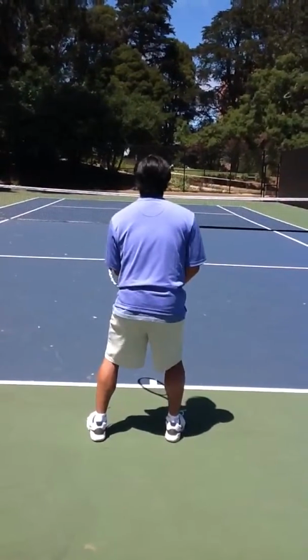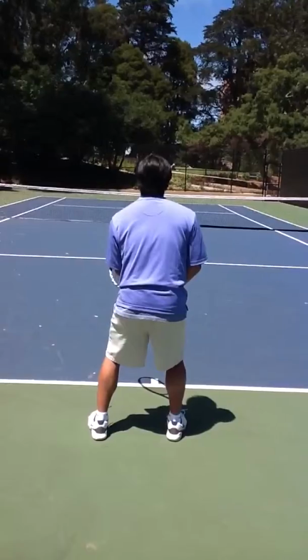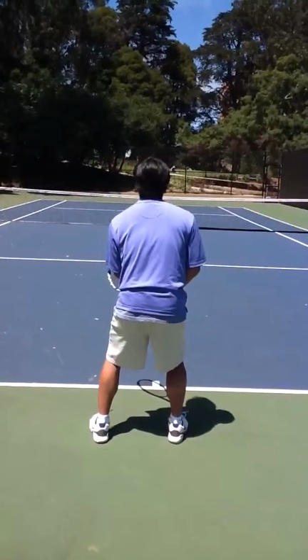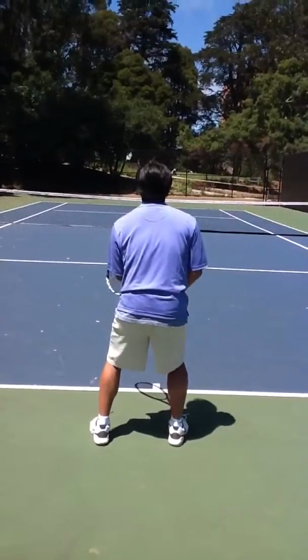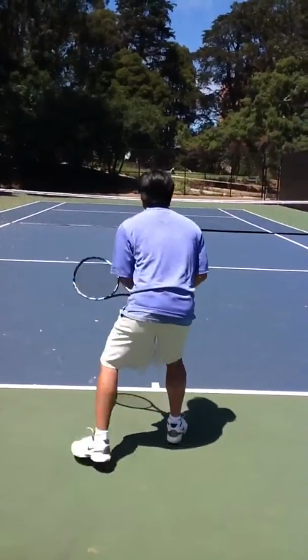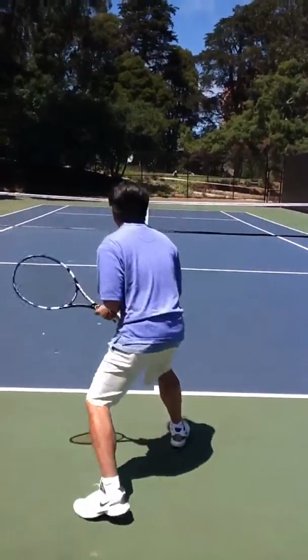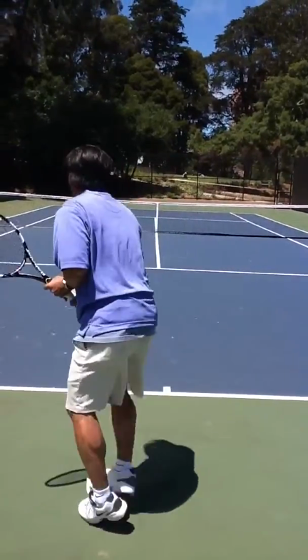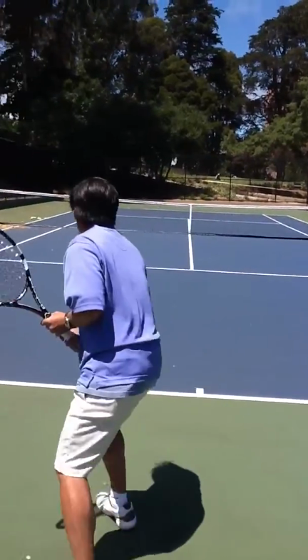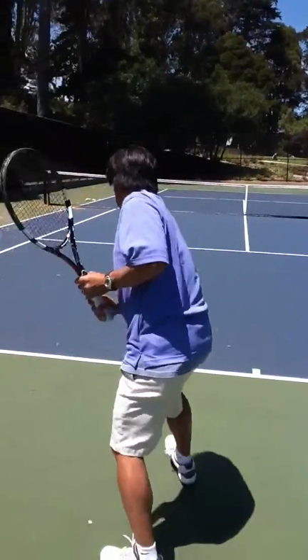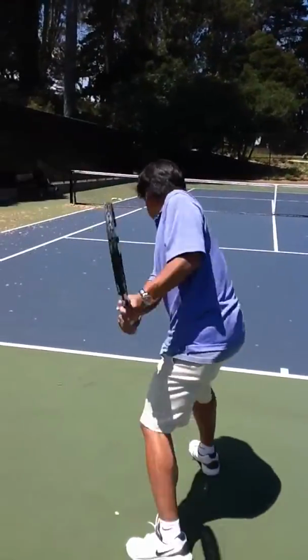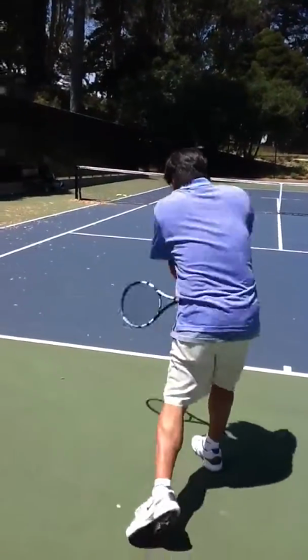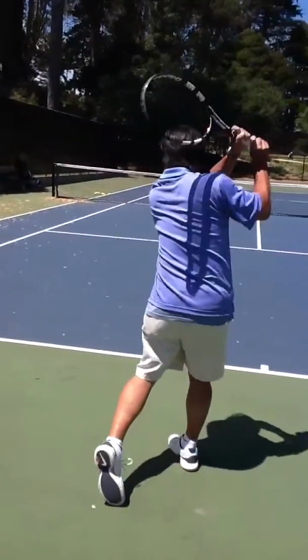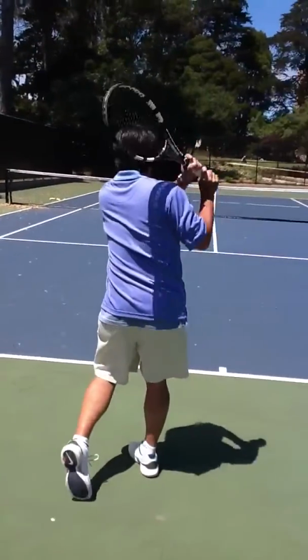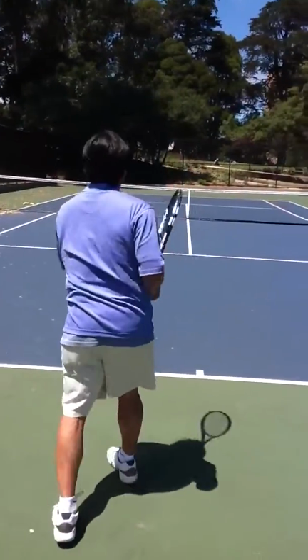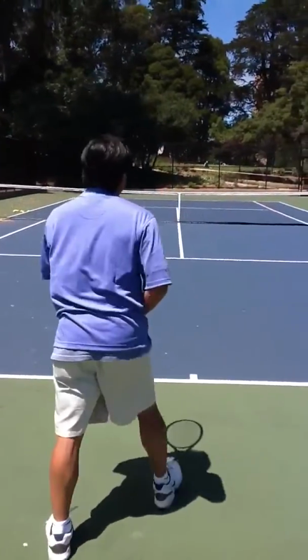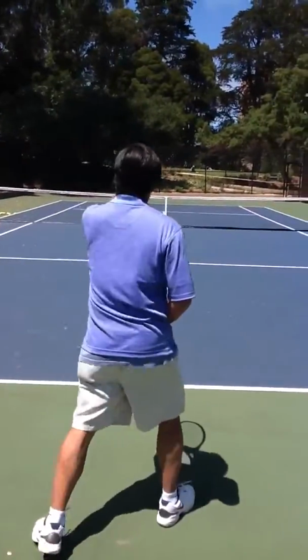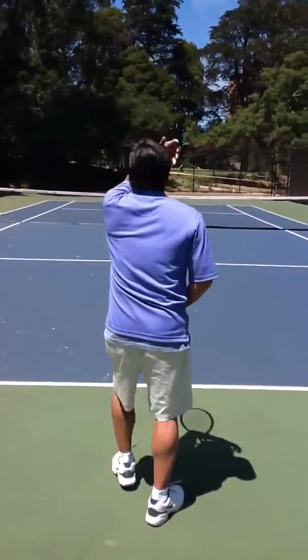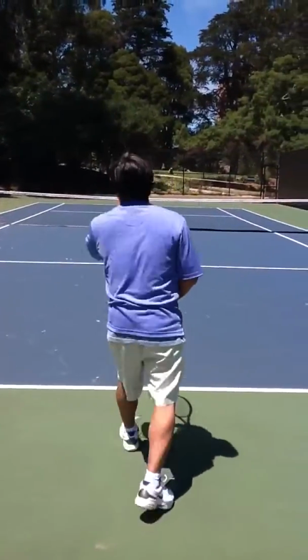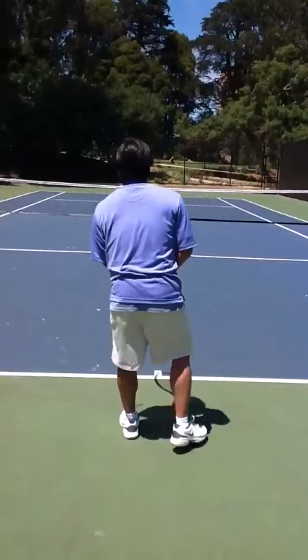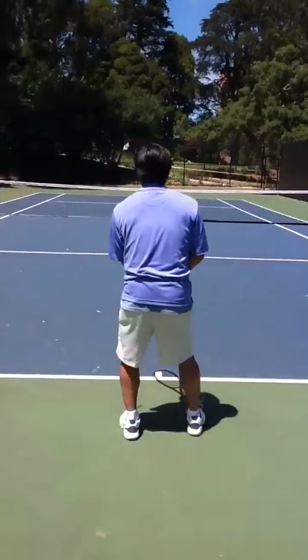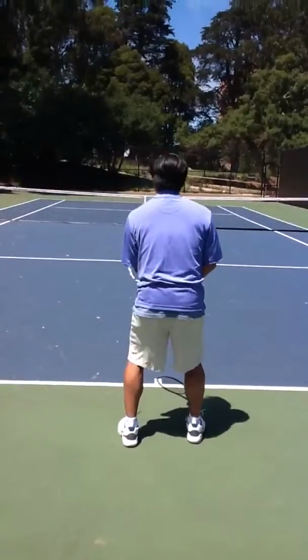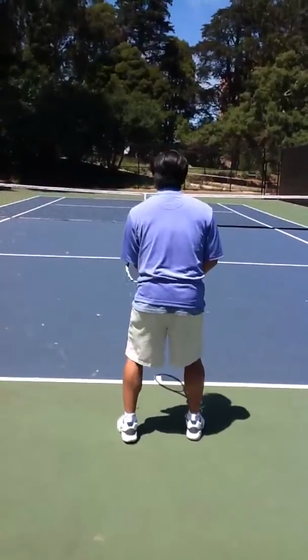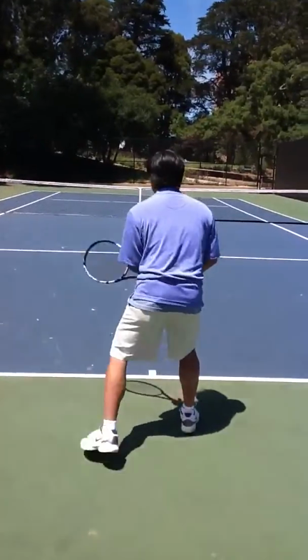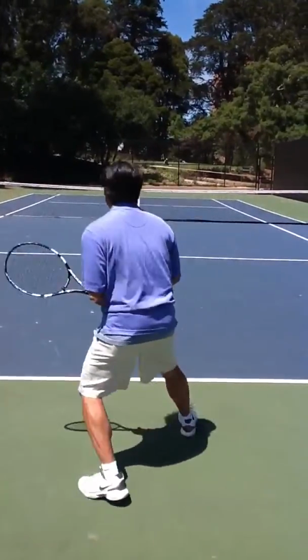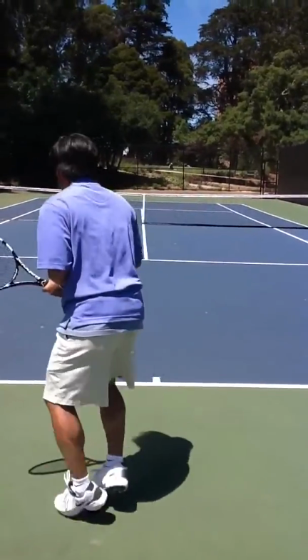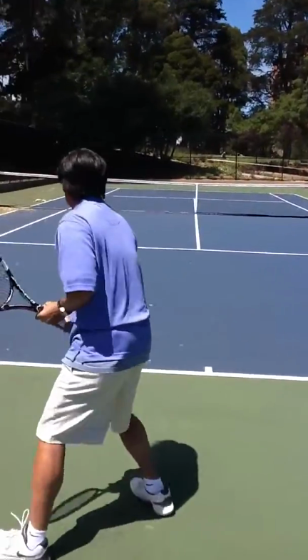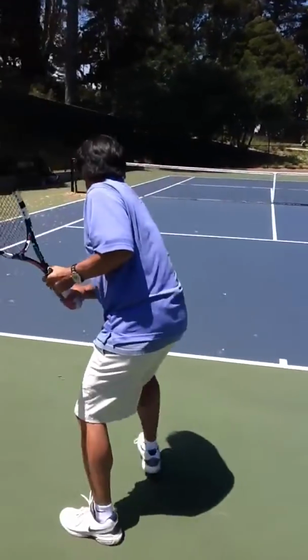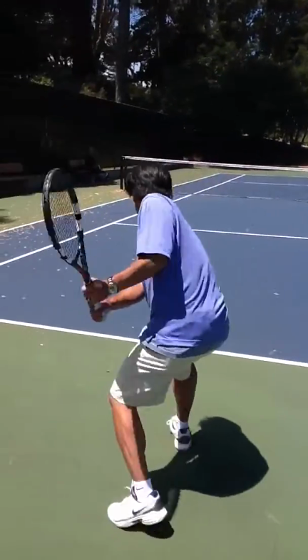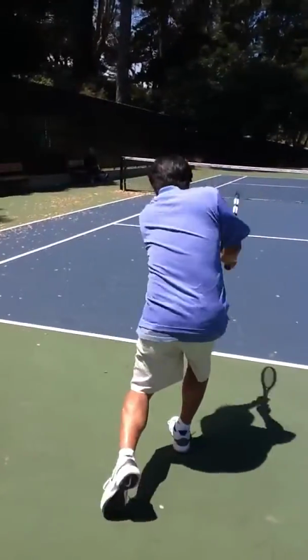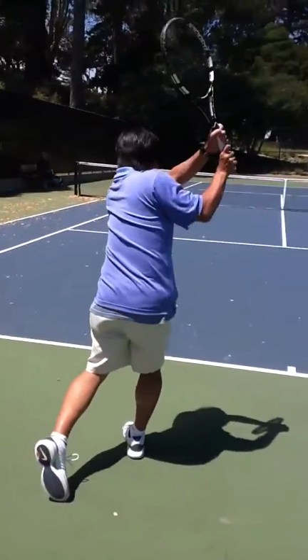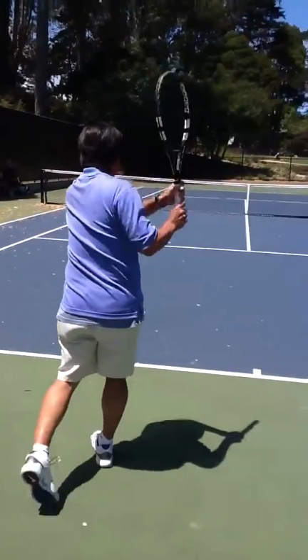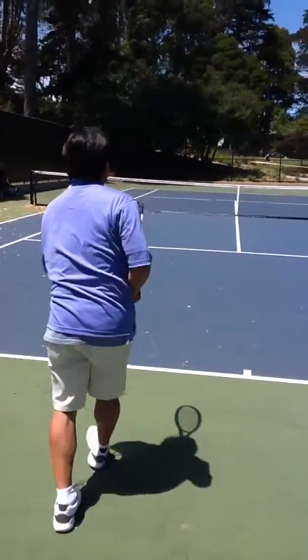A ball is being hit deep — first move left, left foot swings back and he's back. Good.